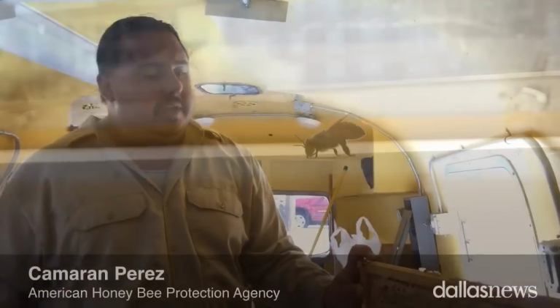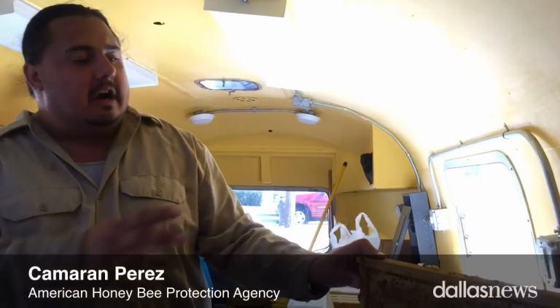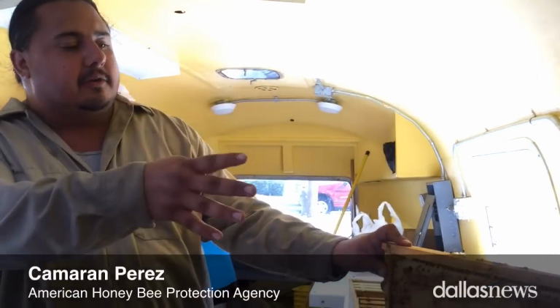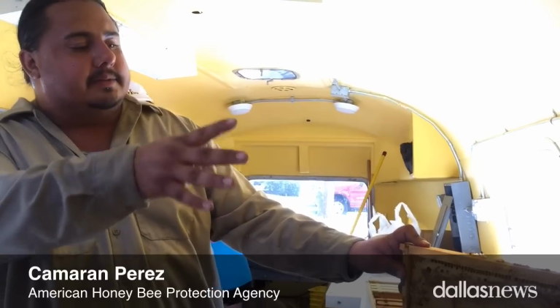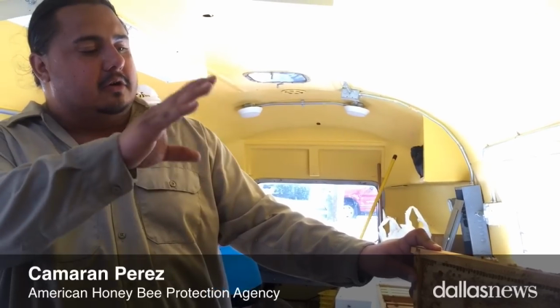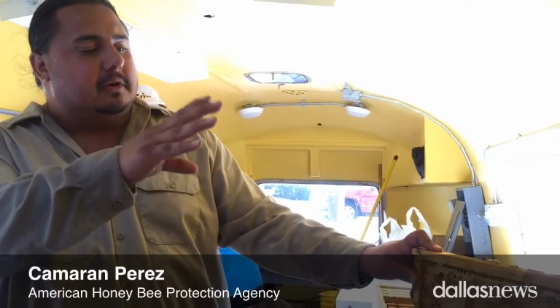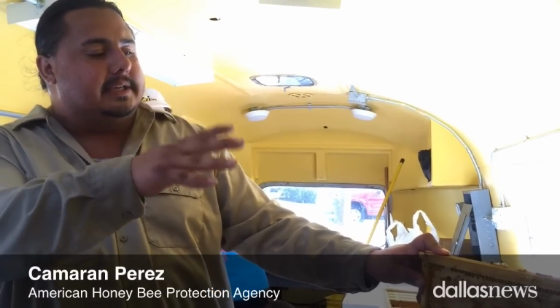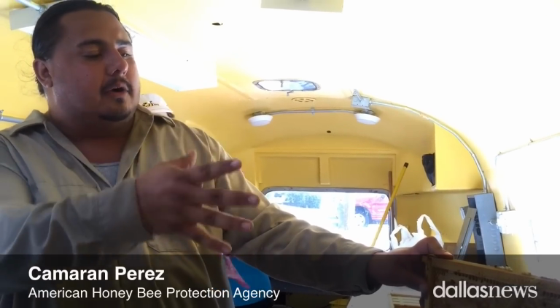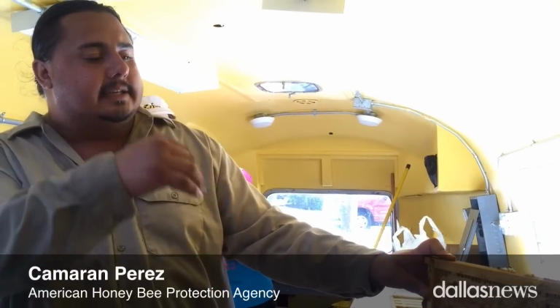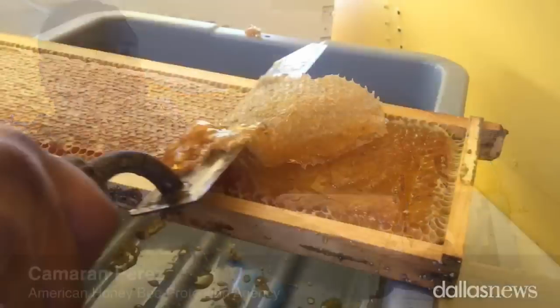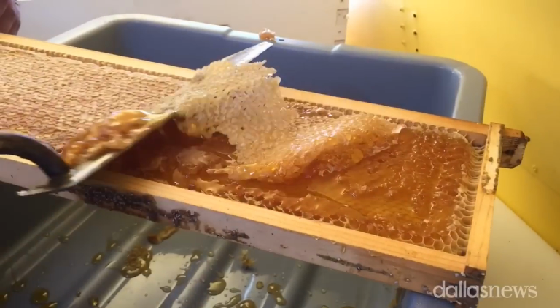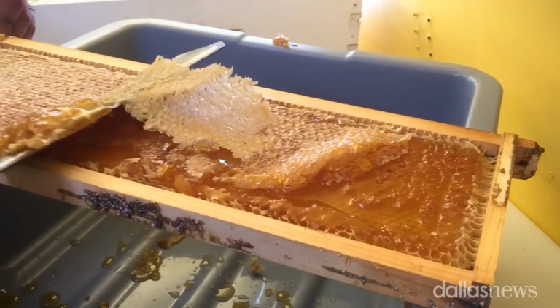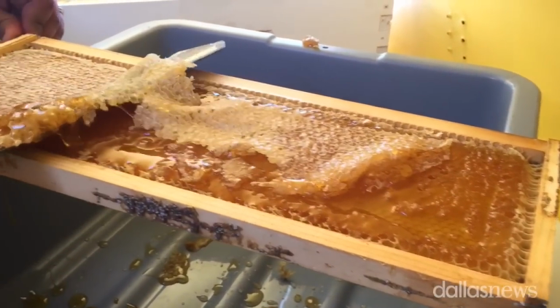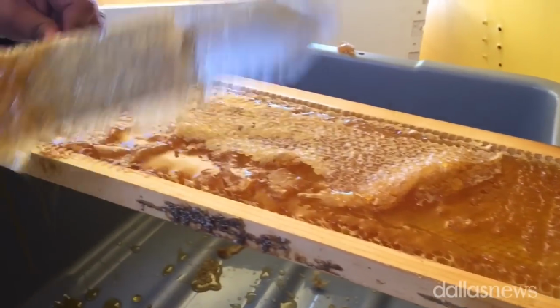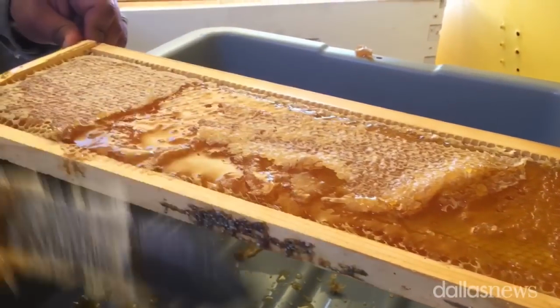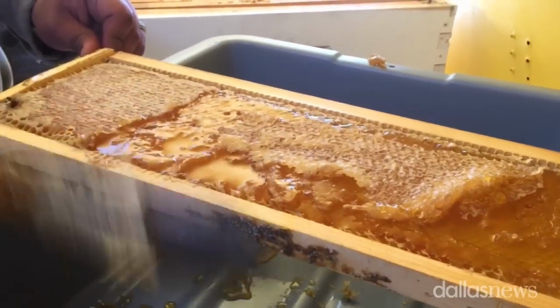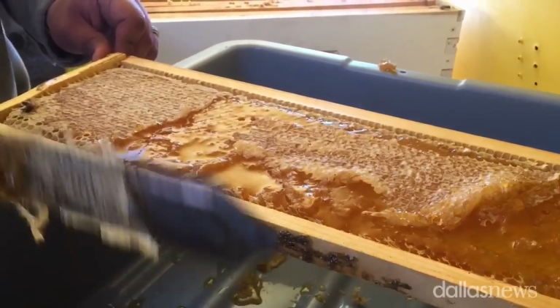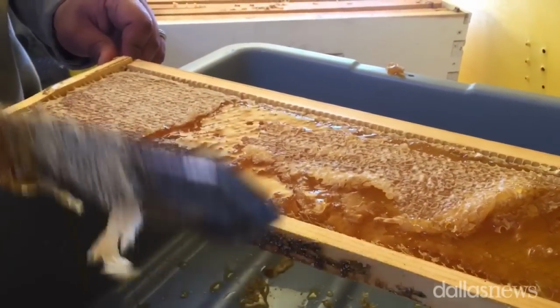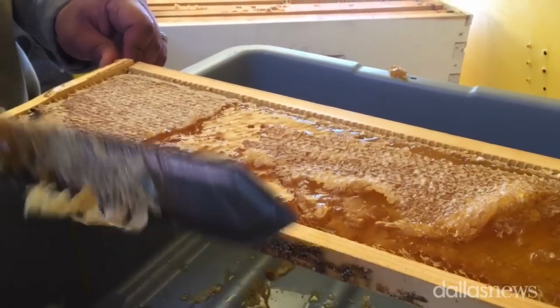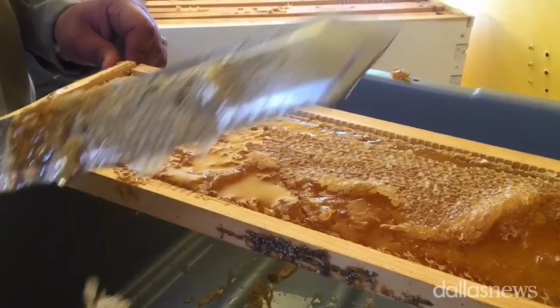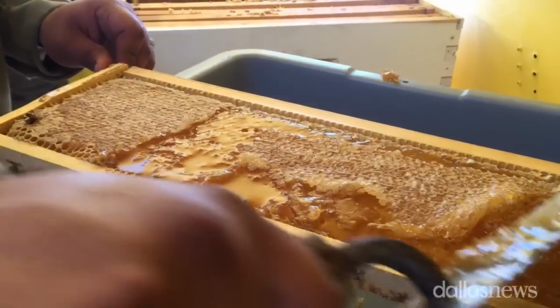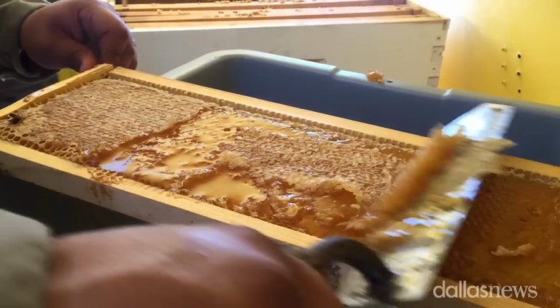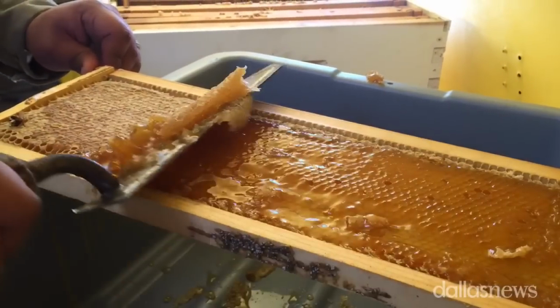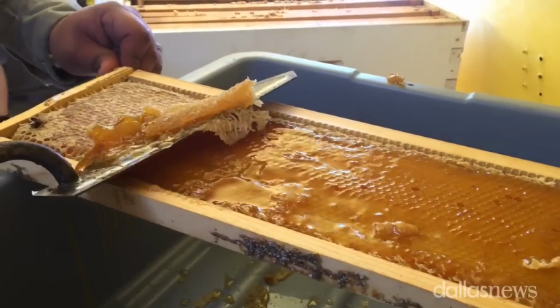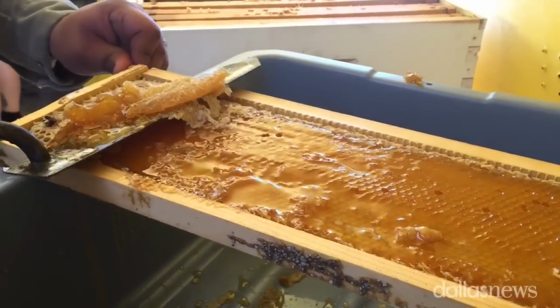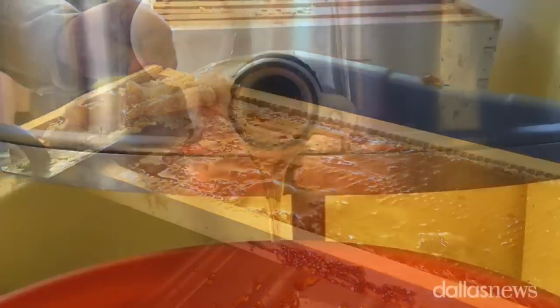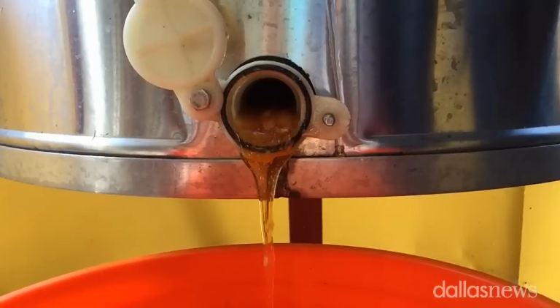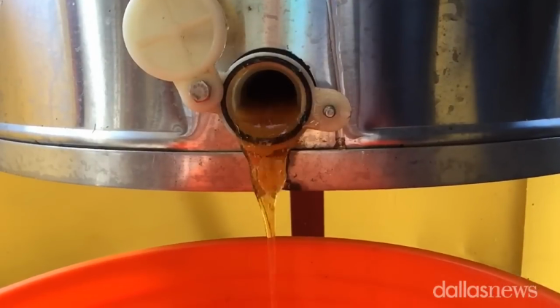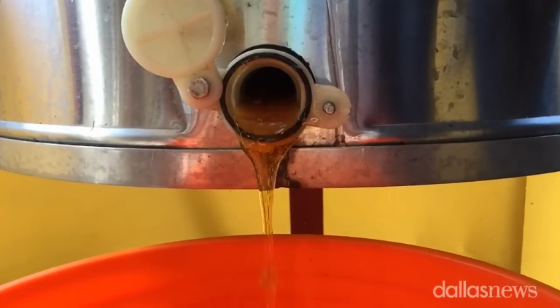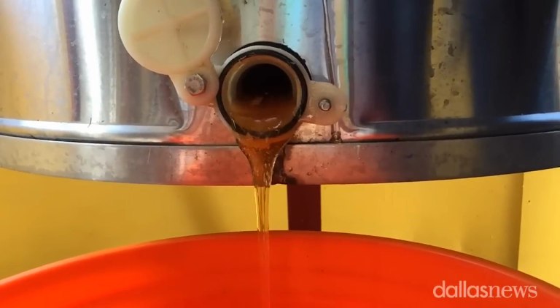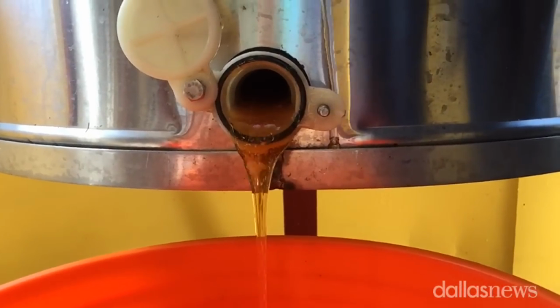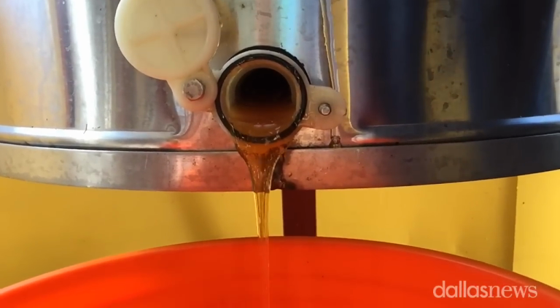We use these artificial frames to allow the bees to build their wax and to fill with honey. In order for us to extract this honey, we have to put it through a centrifuge. Back in the old days, they used to crush it and strain it. Nowadays, we have big machines, big equipment to do that with.